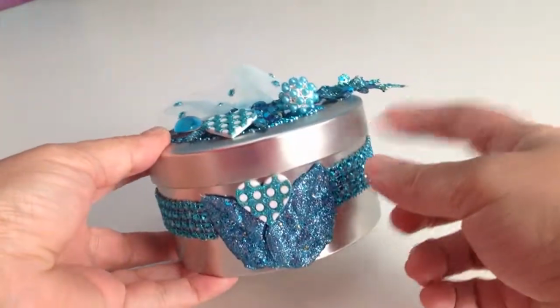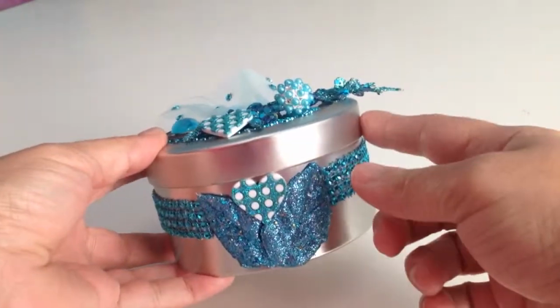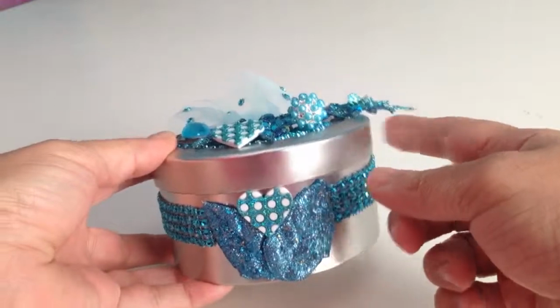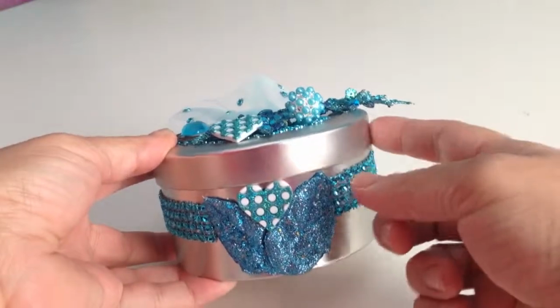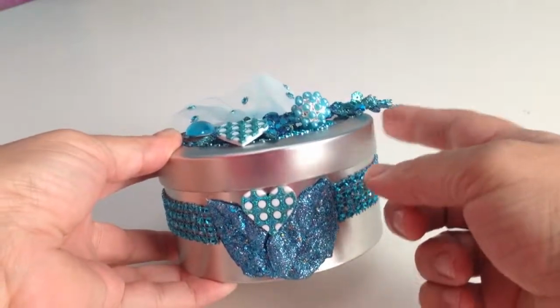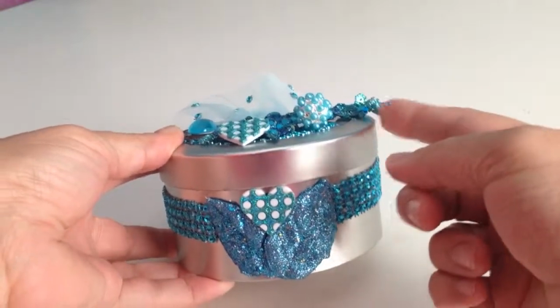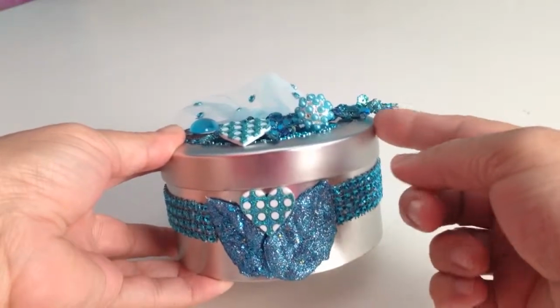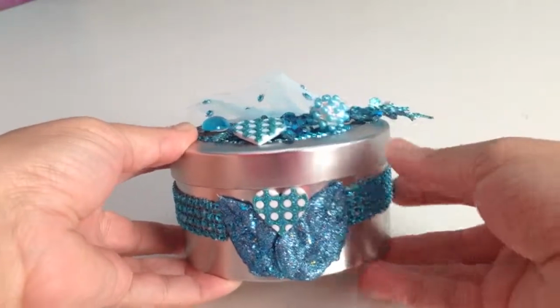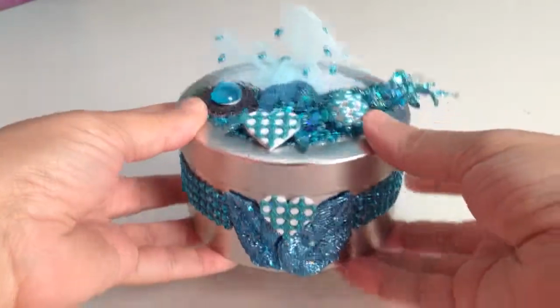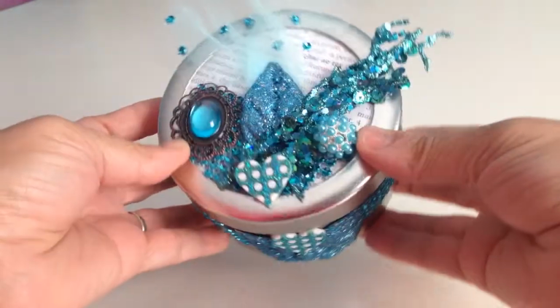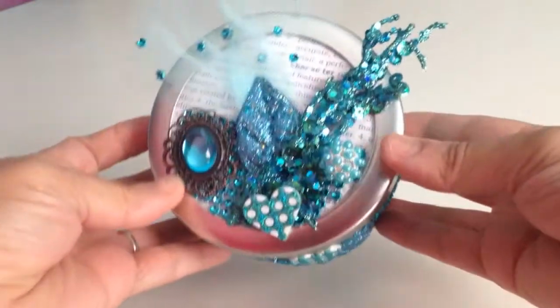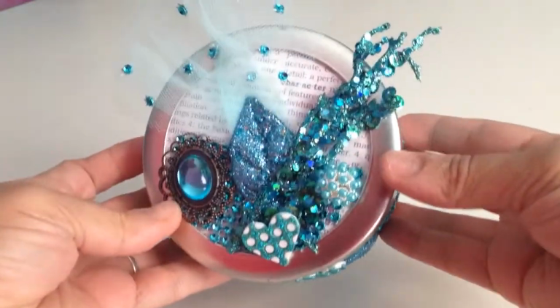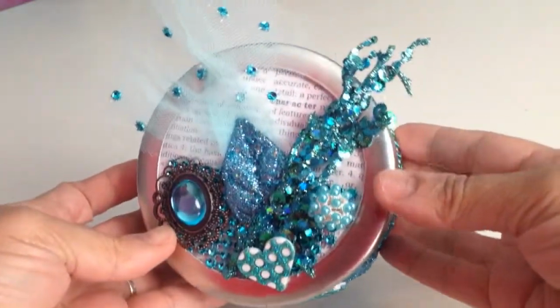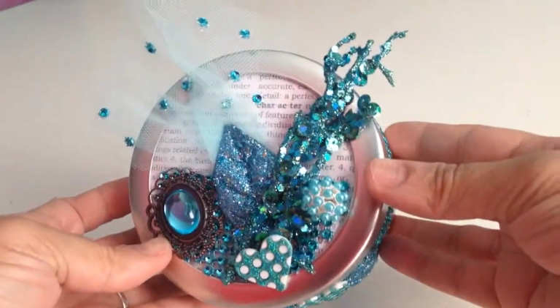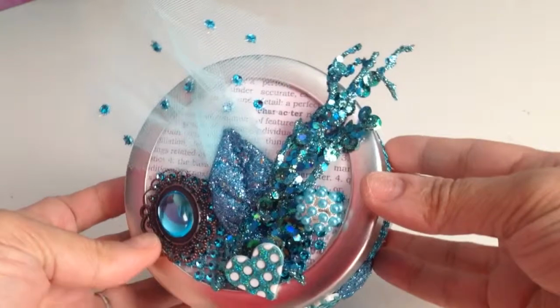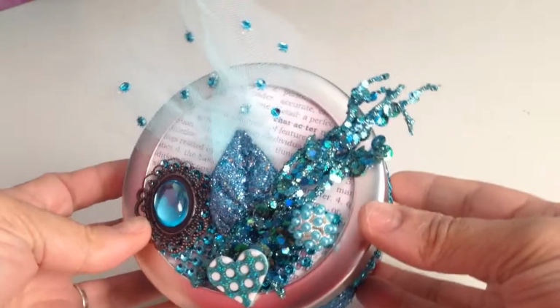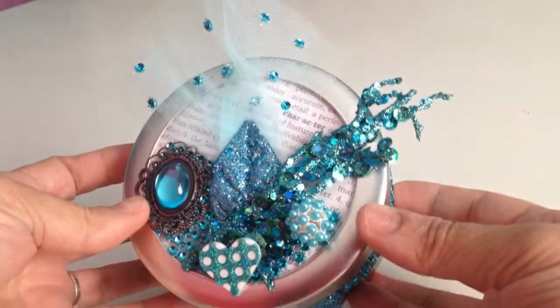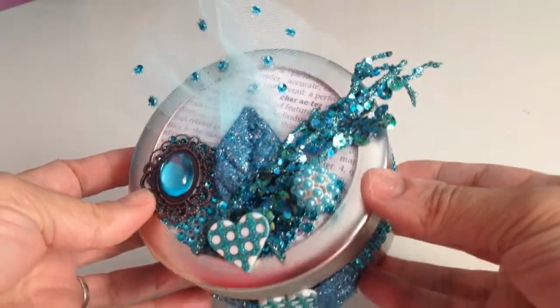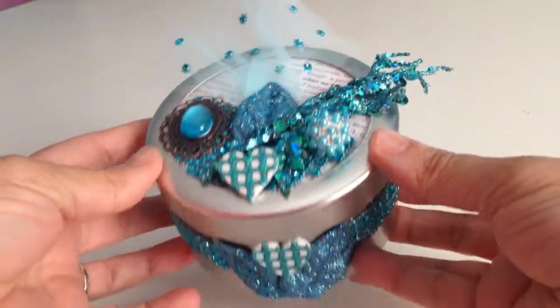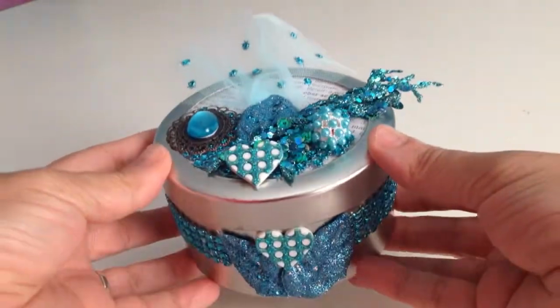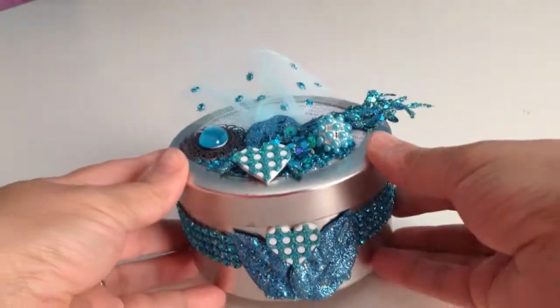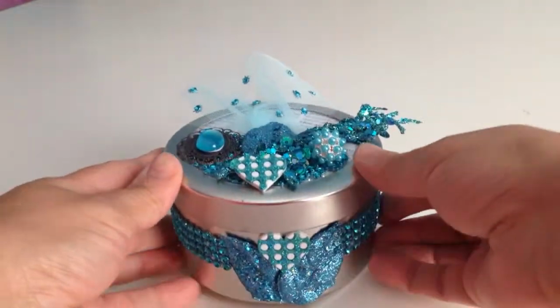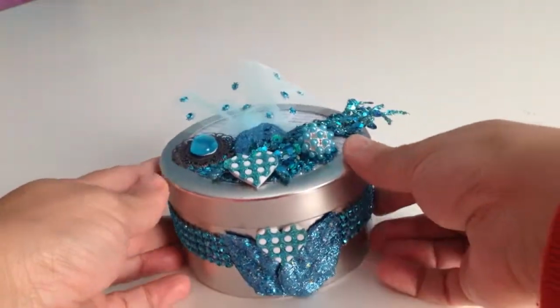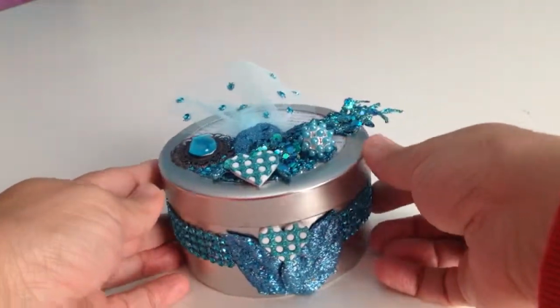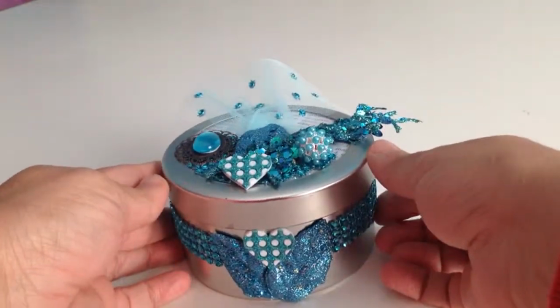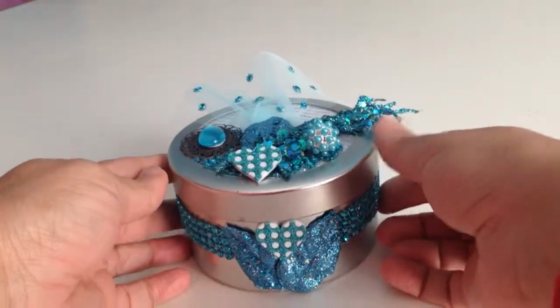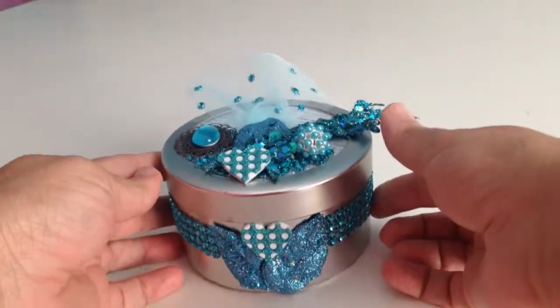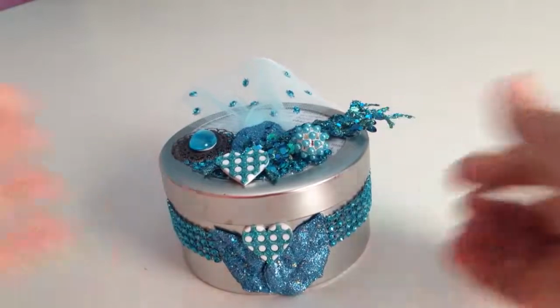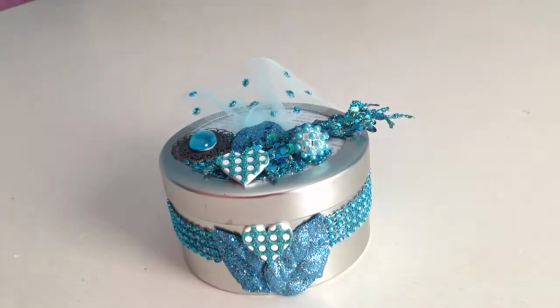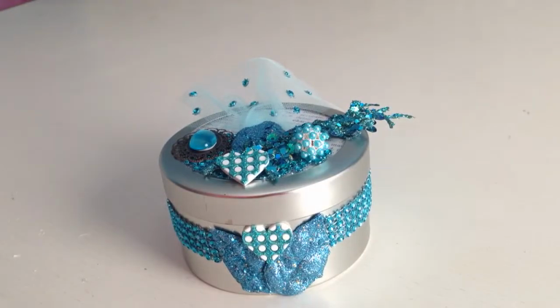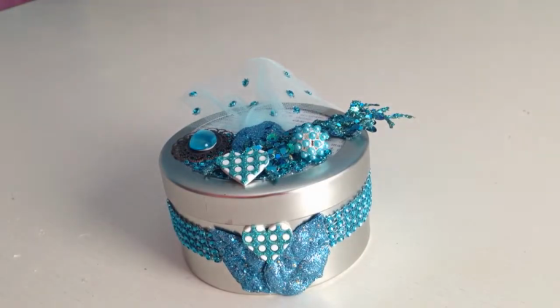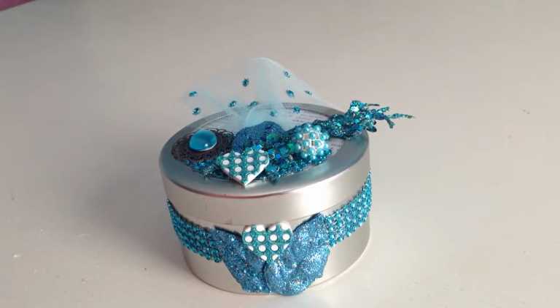It's from recycled flowers that I bought at Michael's — I used the tin to decorate it. Thanks for watching, I wanted to show you my latest creation. Hope you like it and enjoy, thank you!